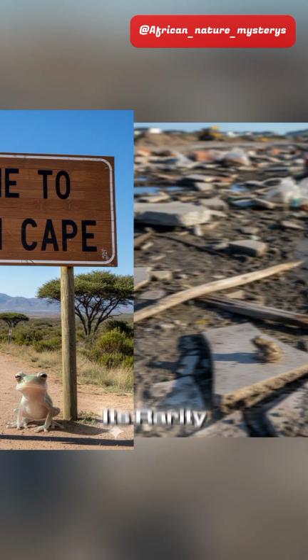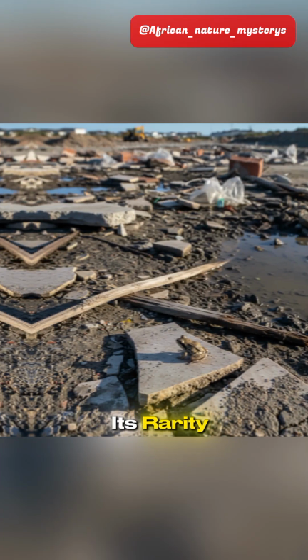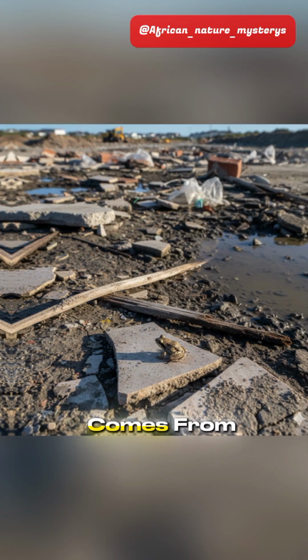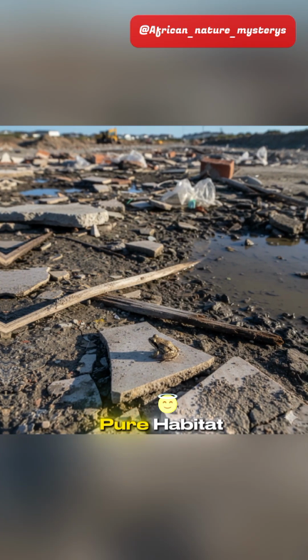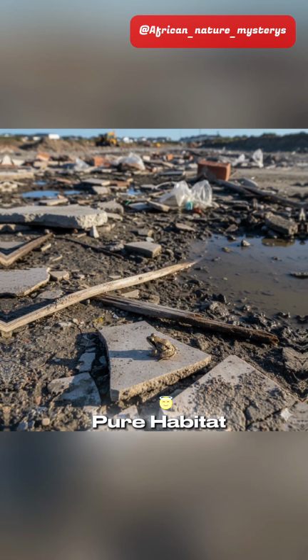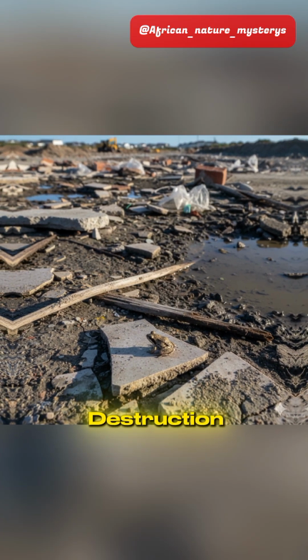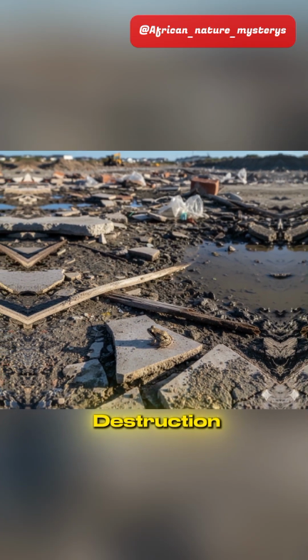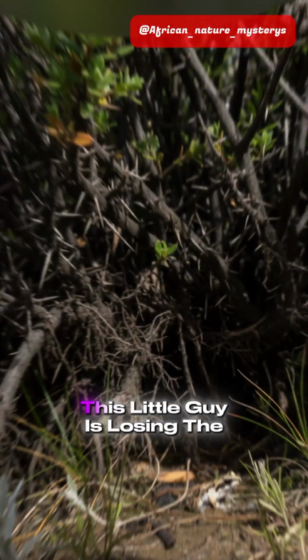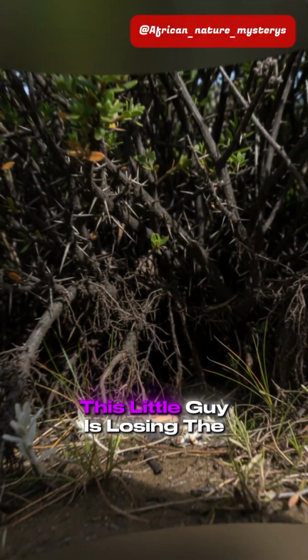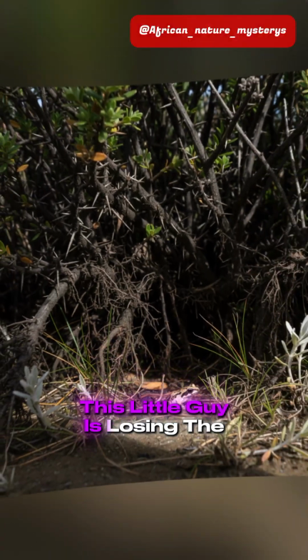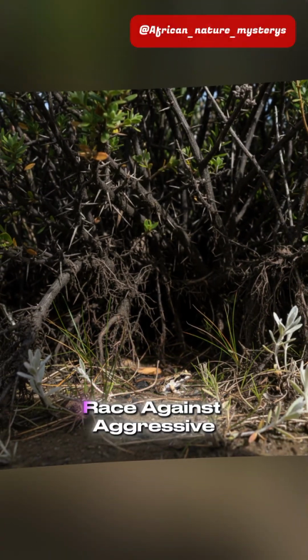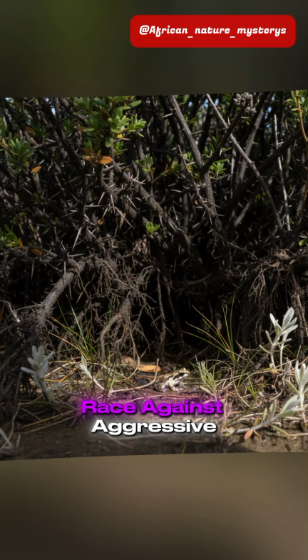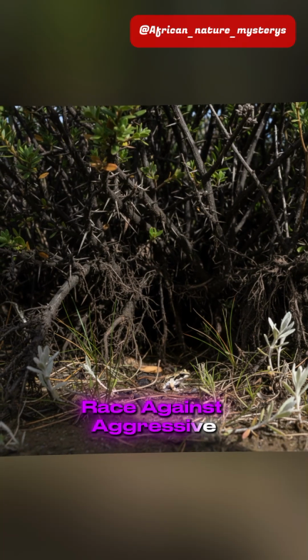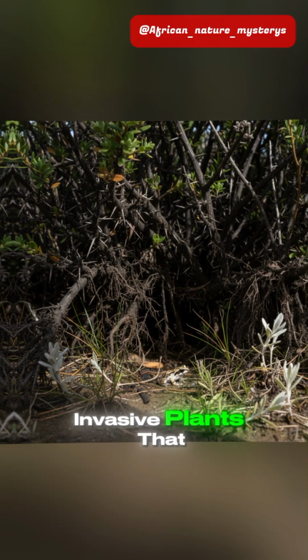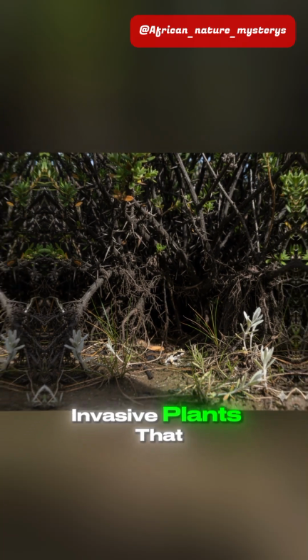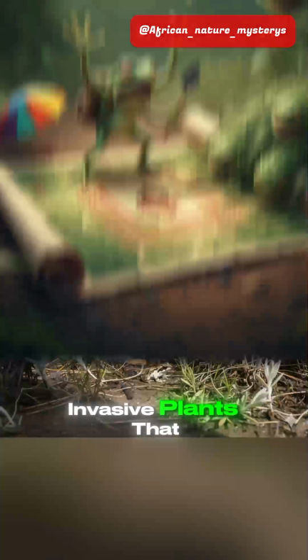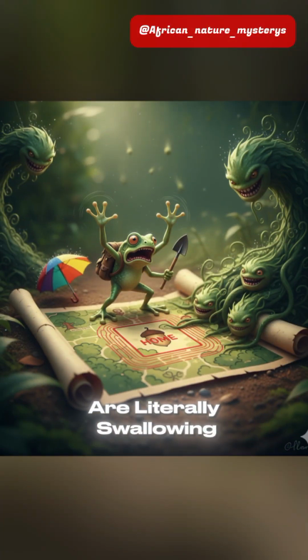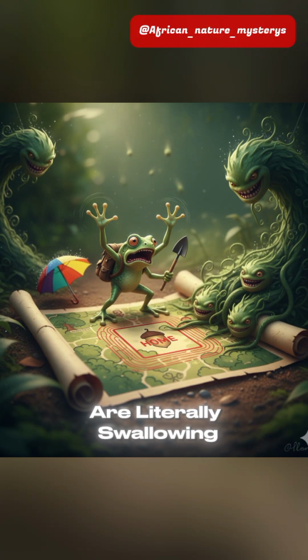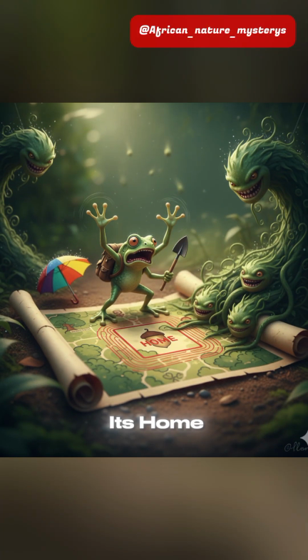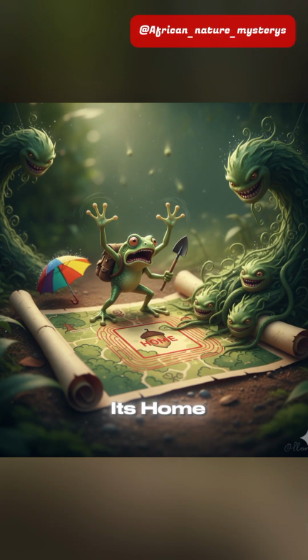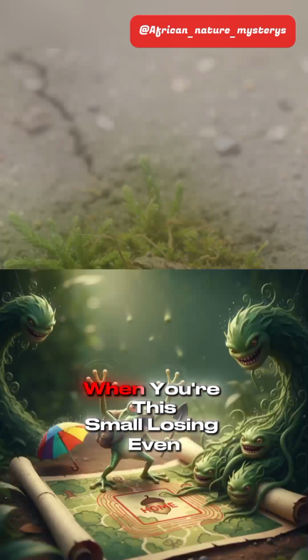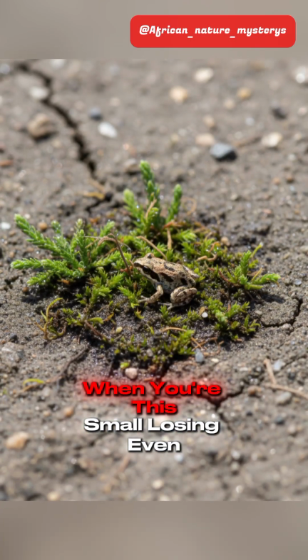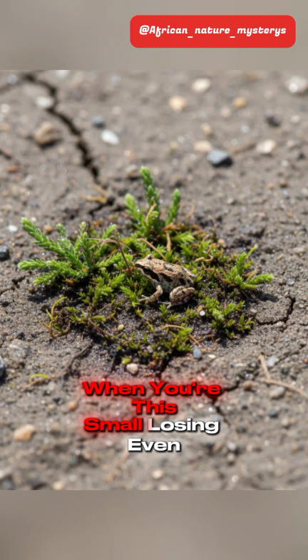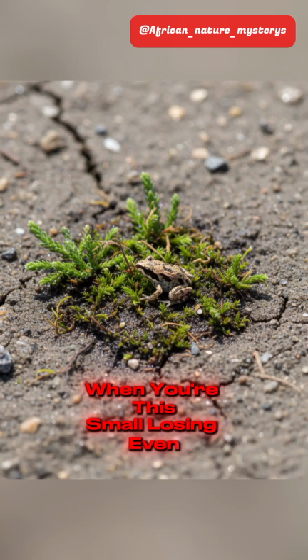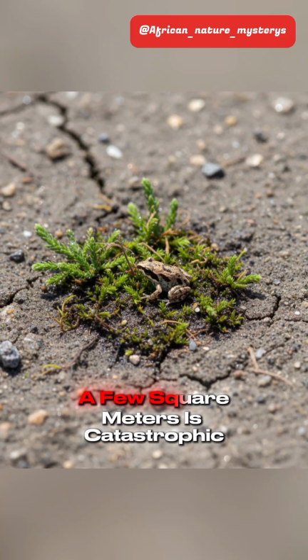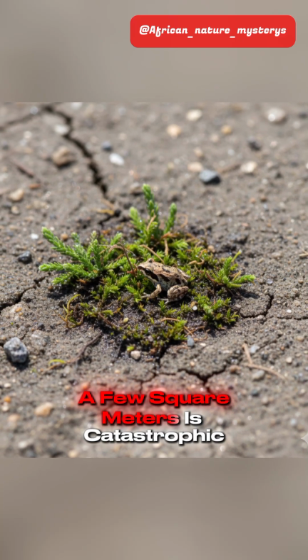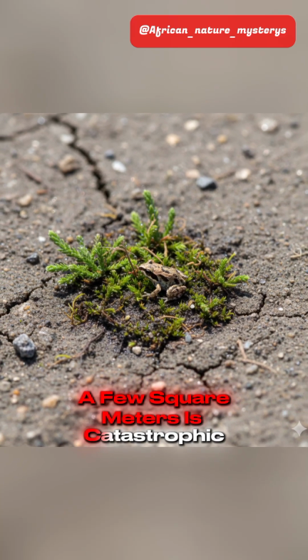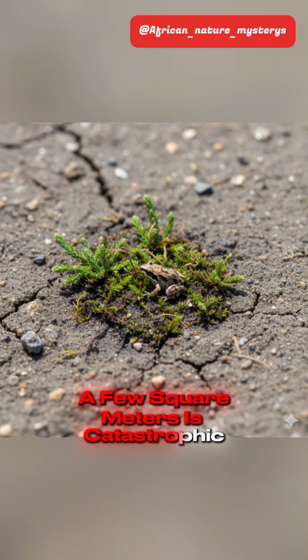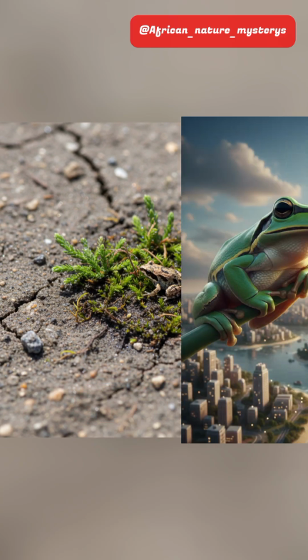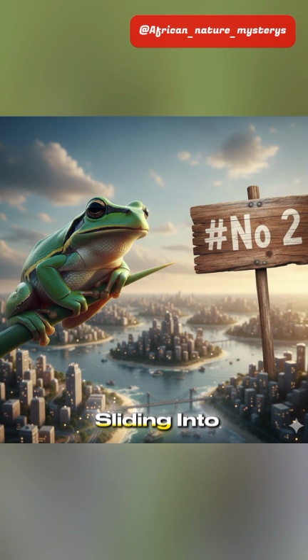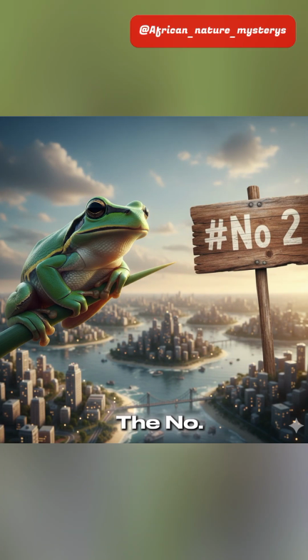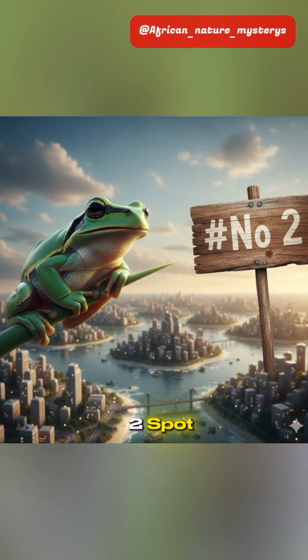Its rarity comes from pure habitat destruction. This little guy is losing the race against aggressive, invasive plants that are literally swallowing its home. When you're this small, losing even a few square meters is catastrophic.